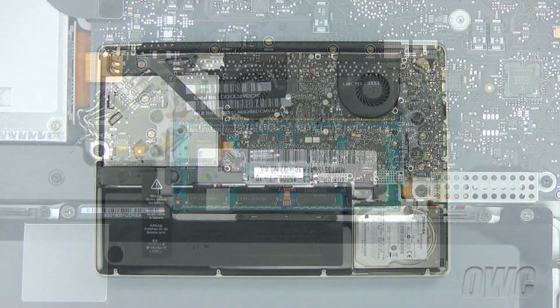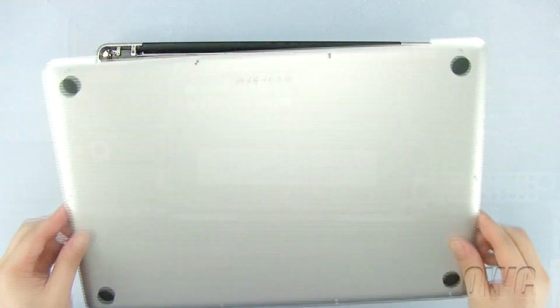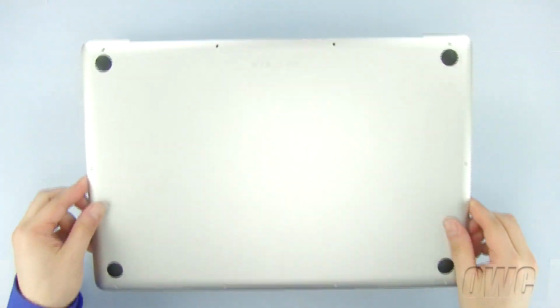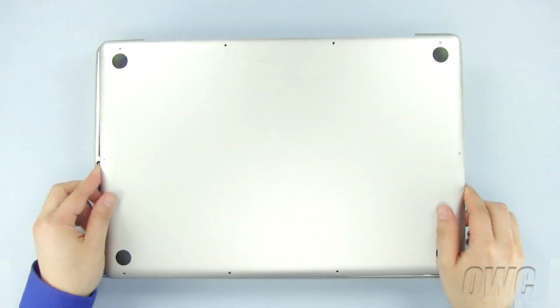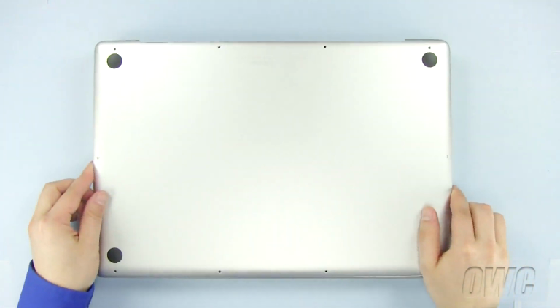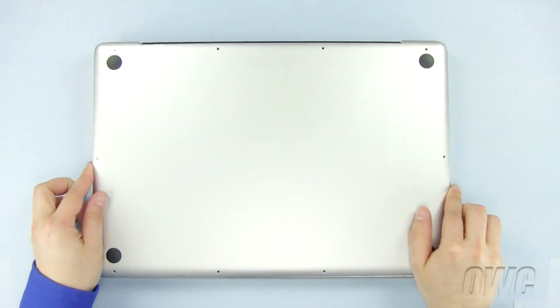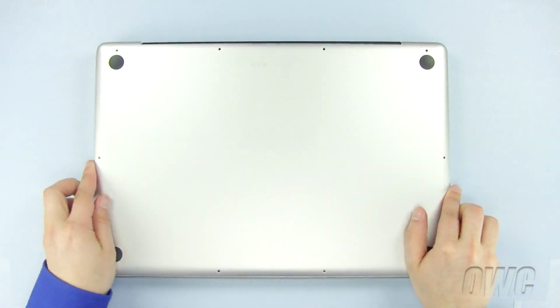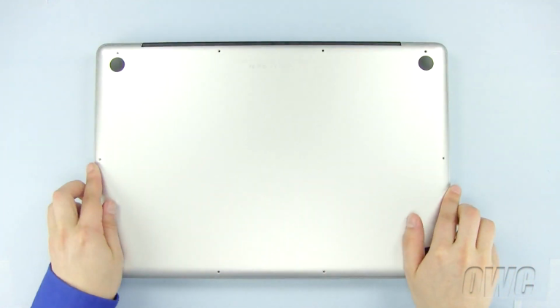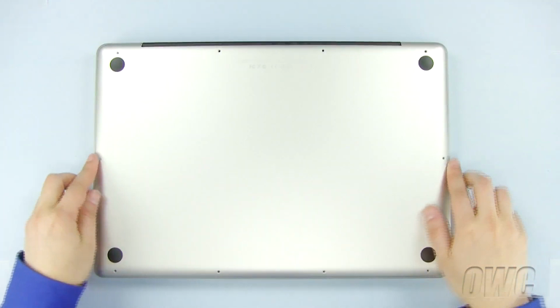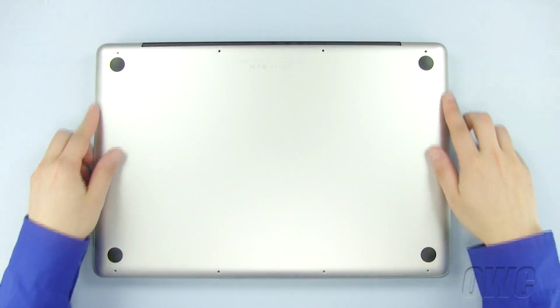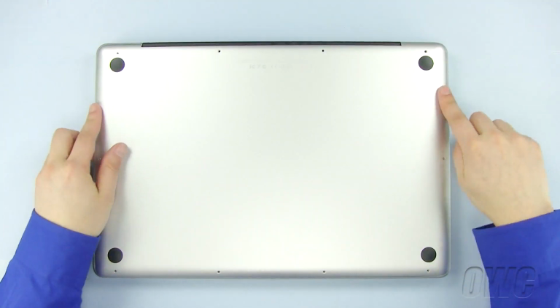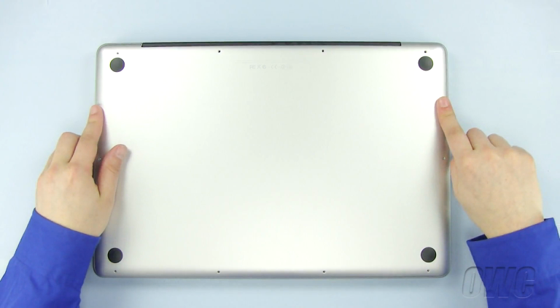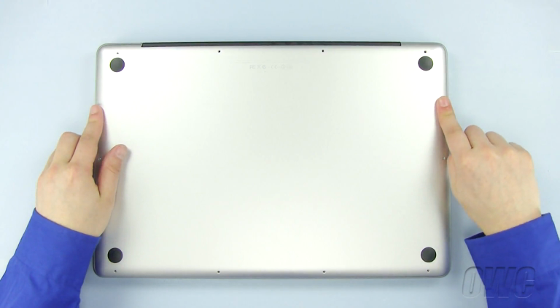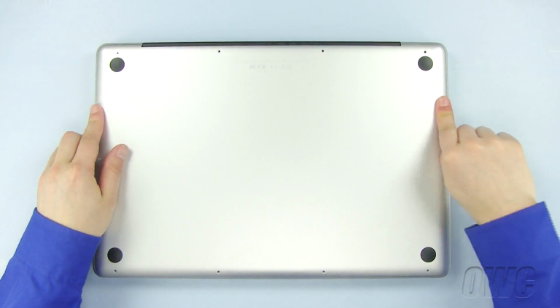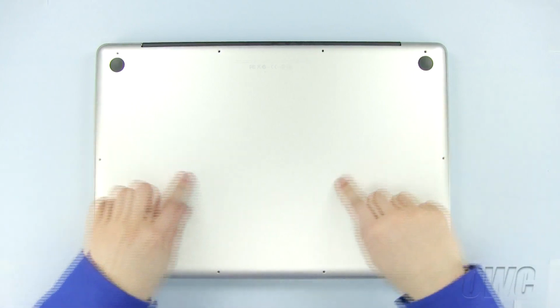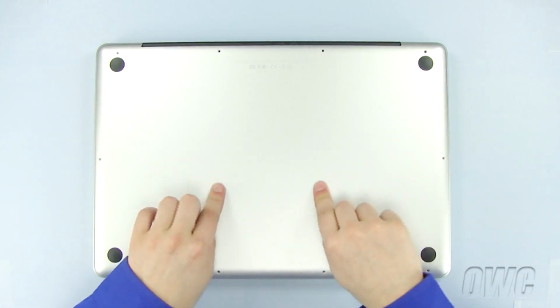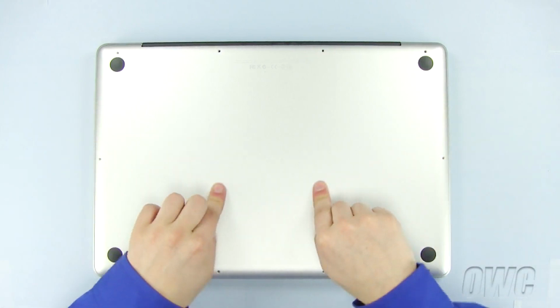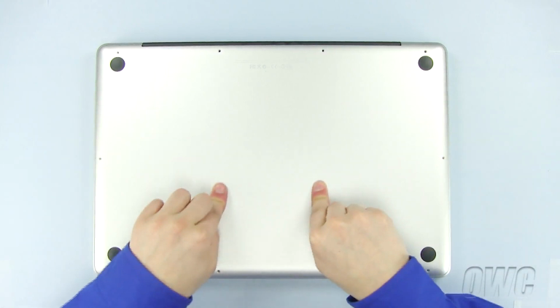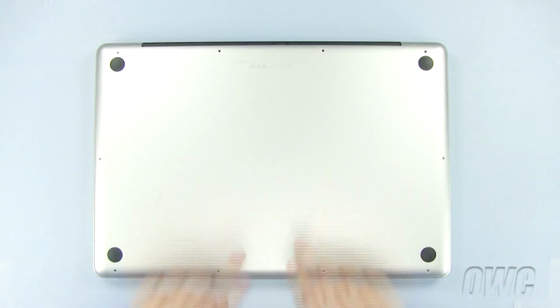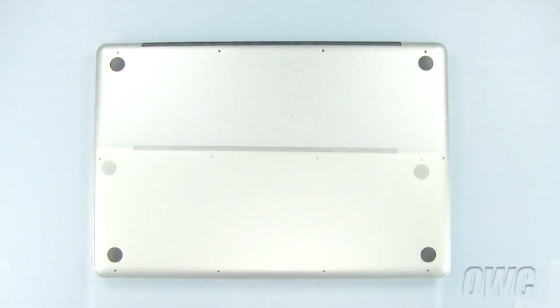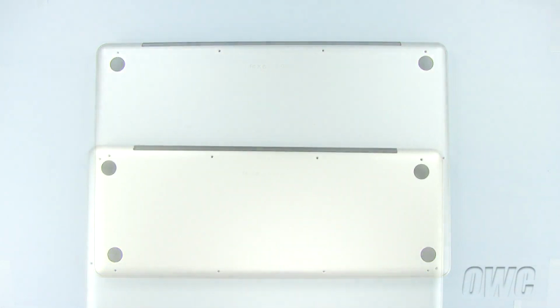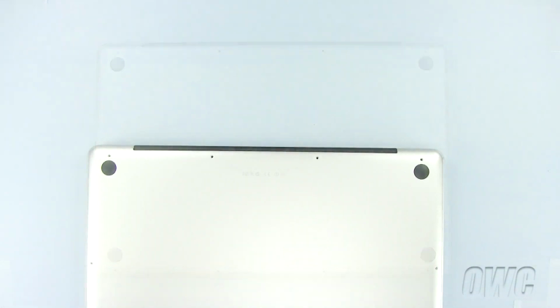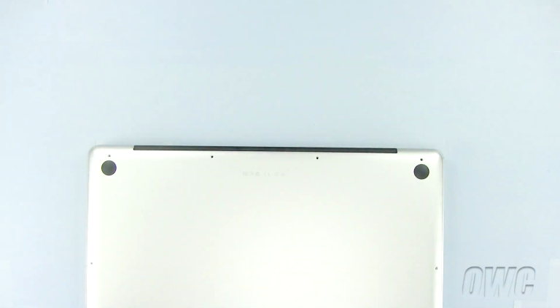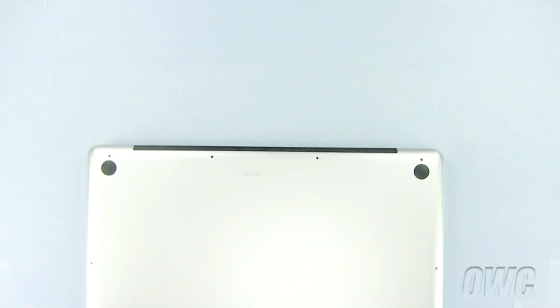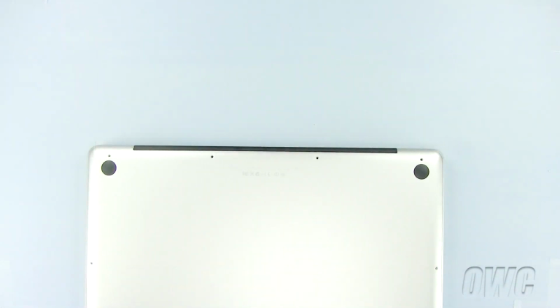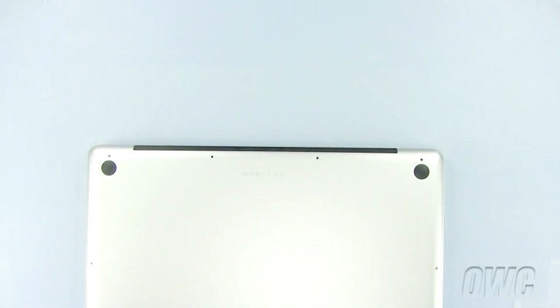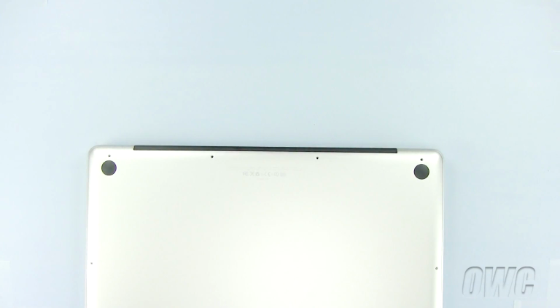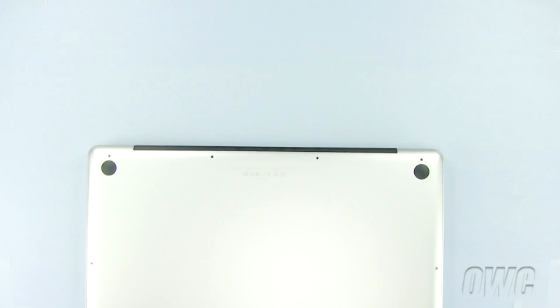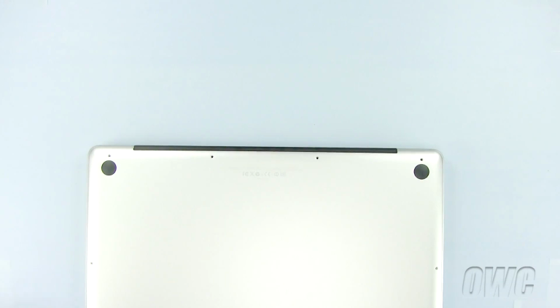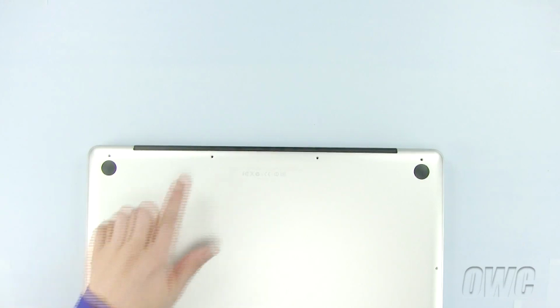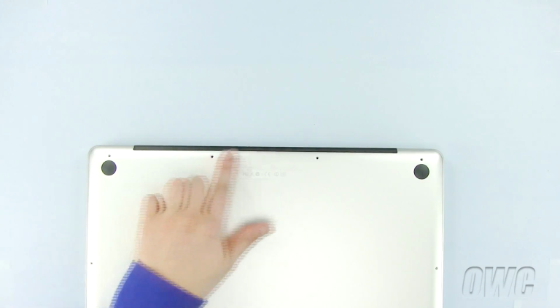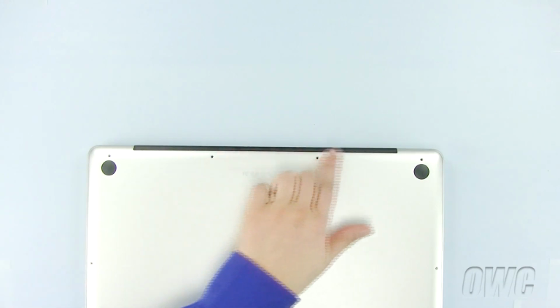Now set the bottom of the MacBook Pro into place and push in these two spots to lock it in. Replace the 10 Phillips screws, starting with the three longer ones.